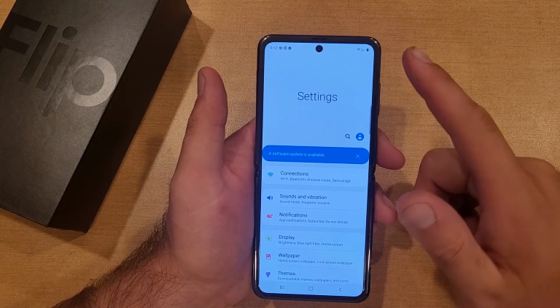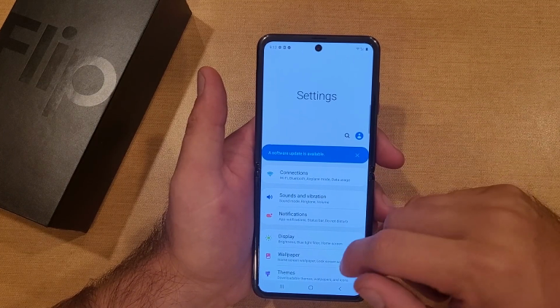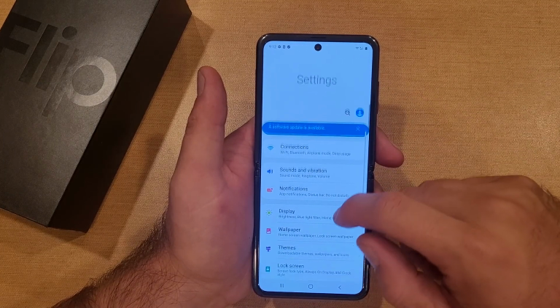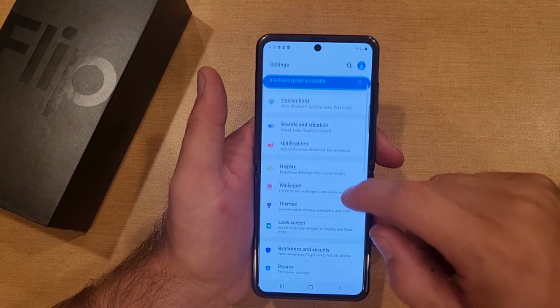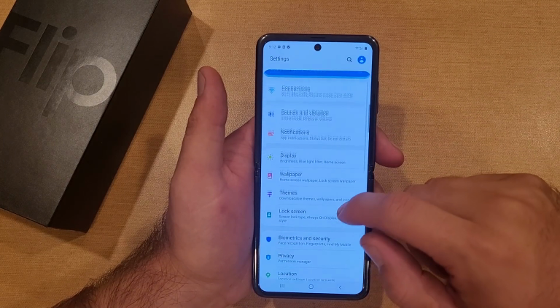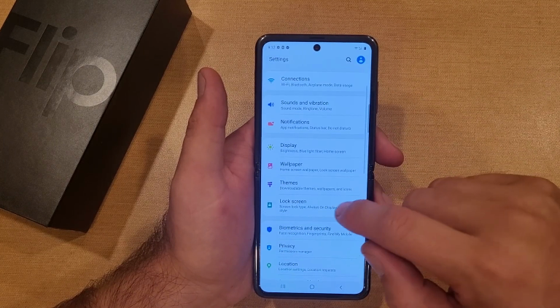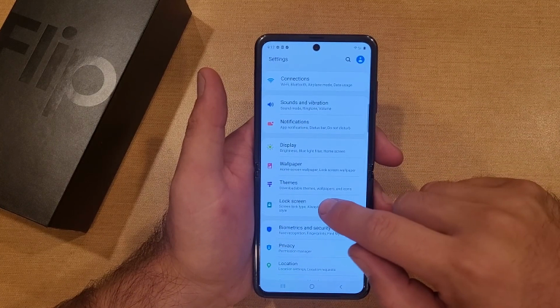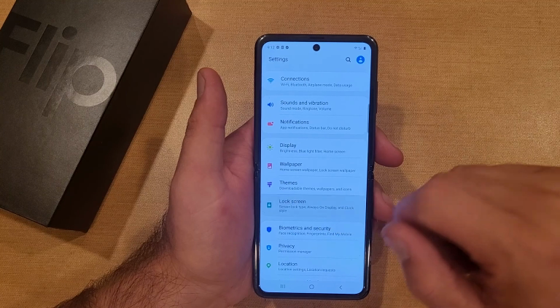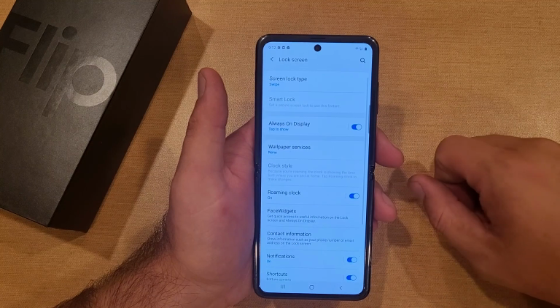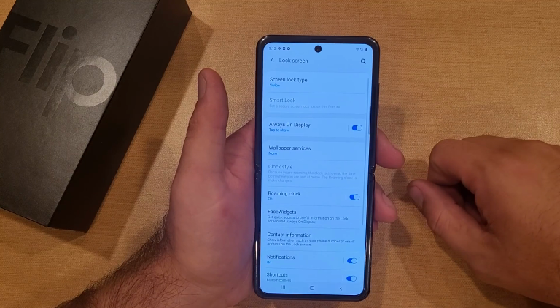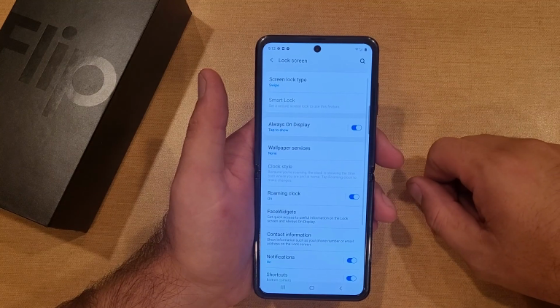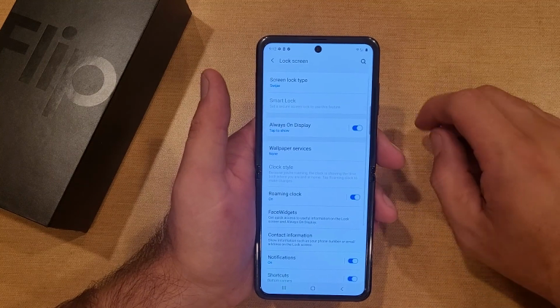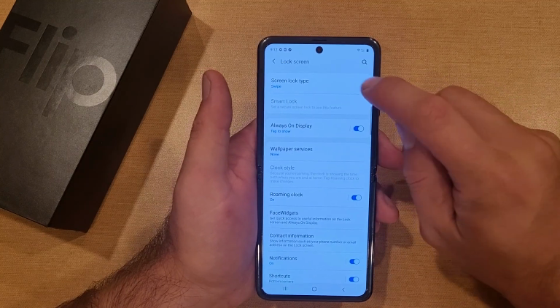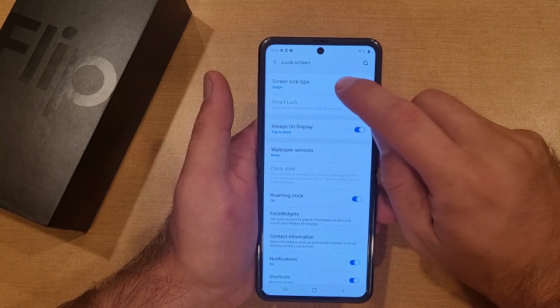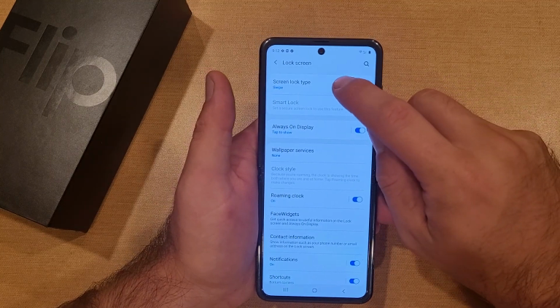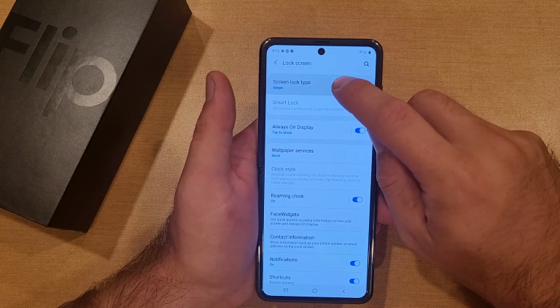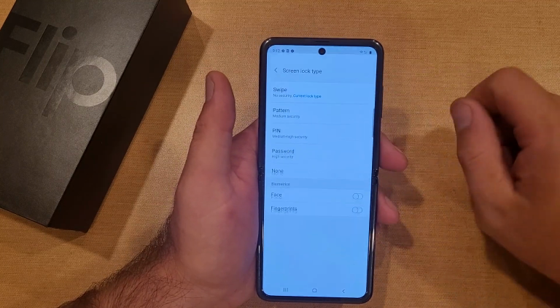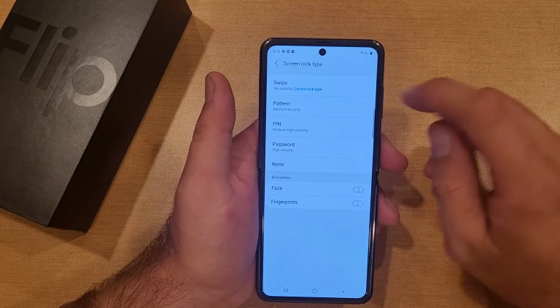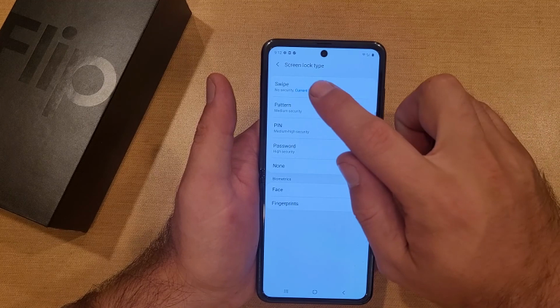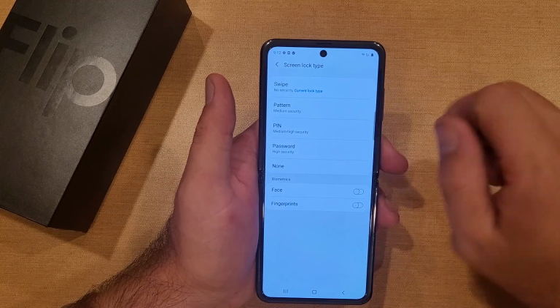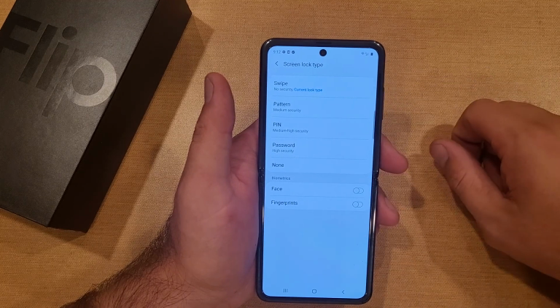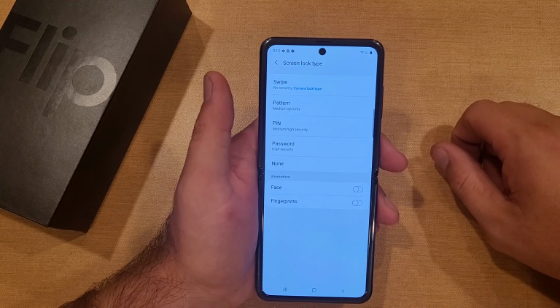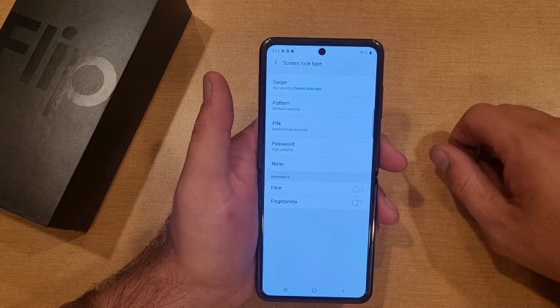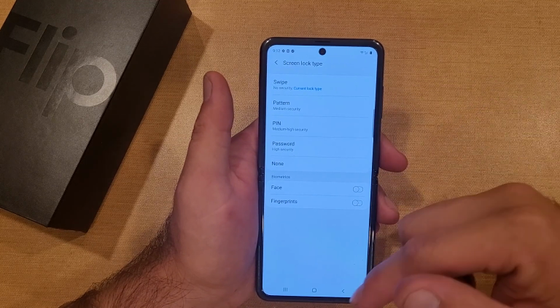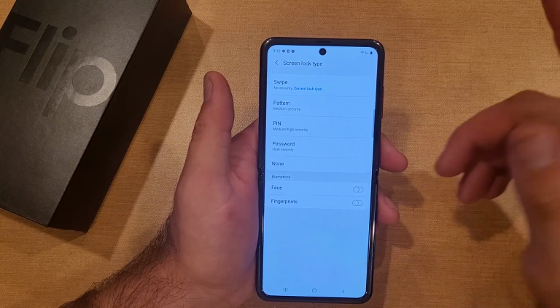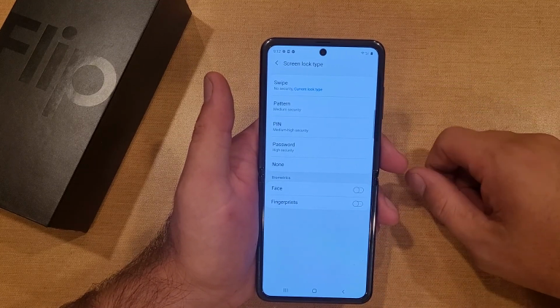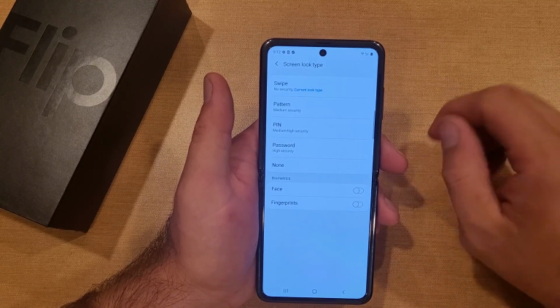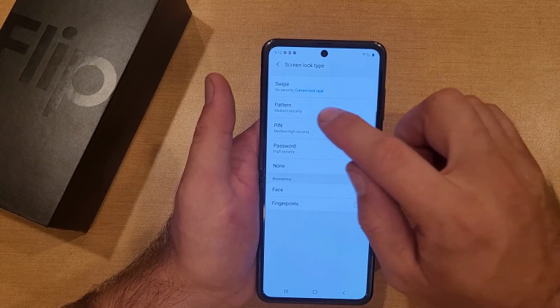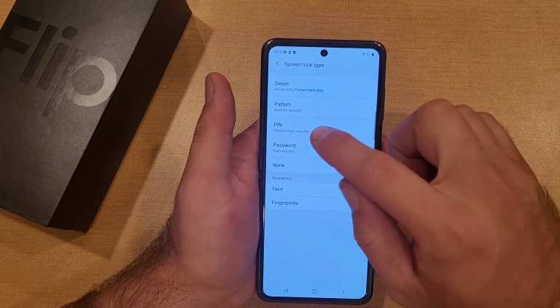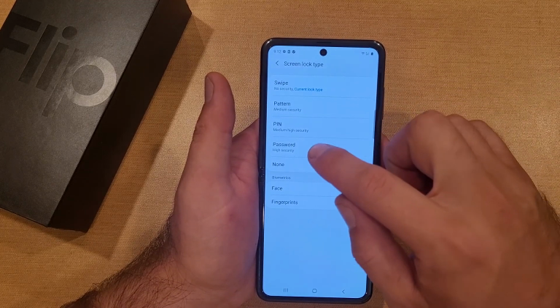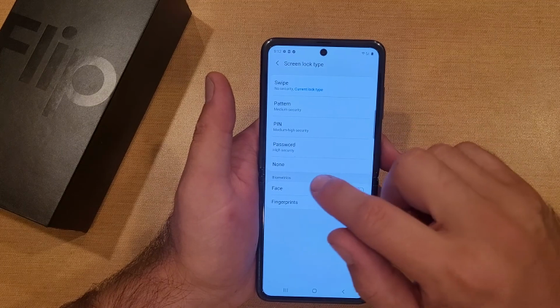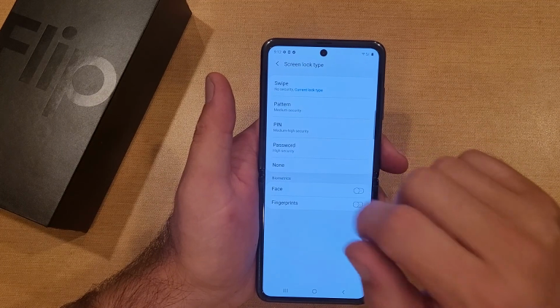Once we are in settings we're going to scroll down into Lock Screen. From here we will see the first option says 'Screen lock type' and it is currently set to swipe. The options are swipe, pattern, pin, password, and none.